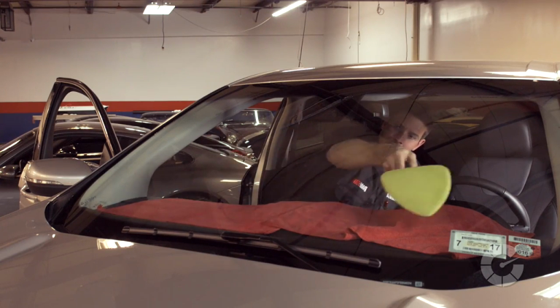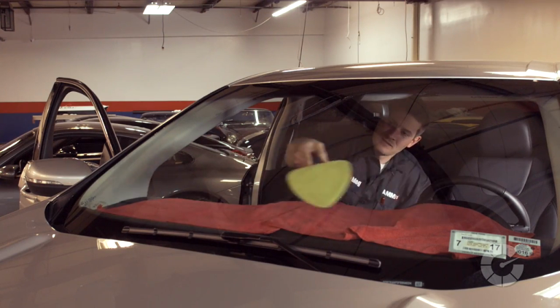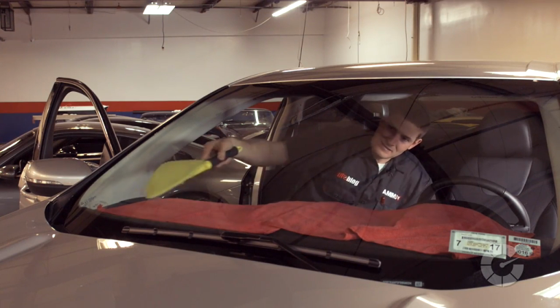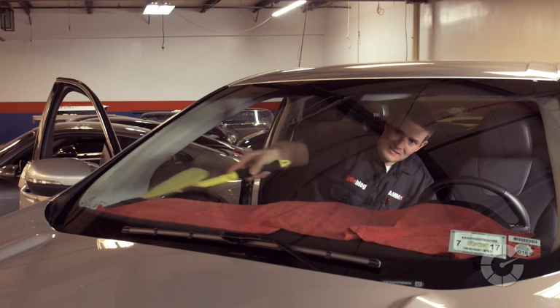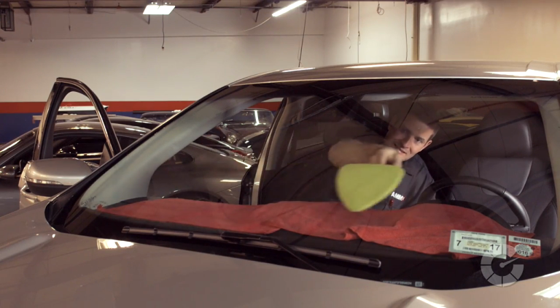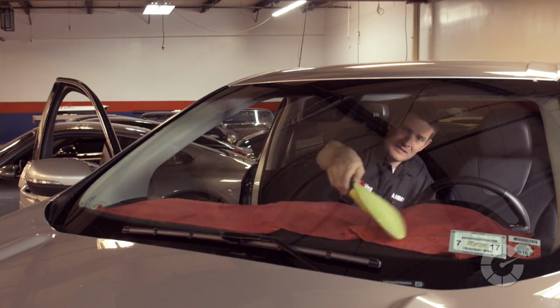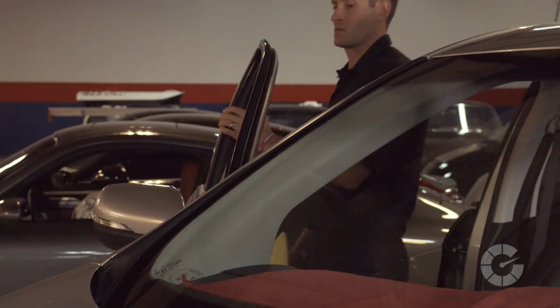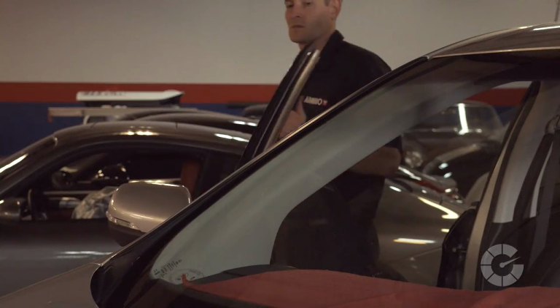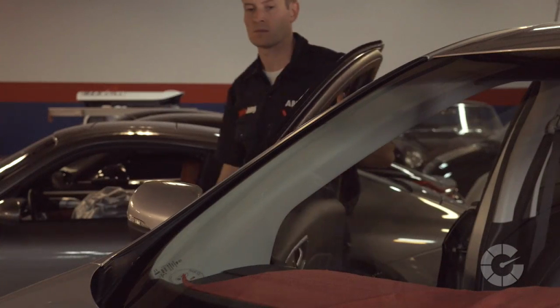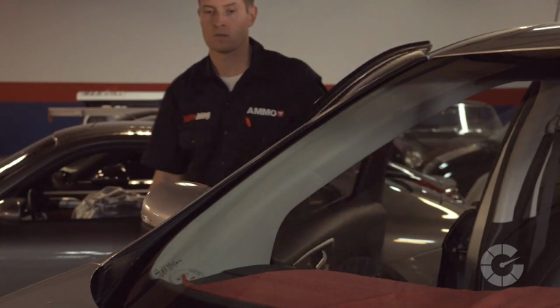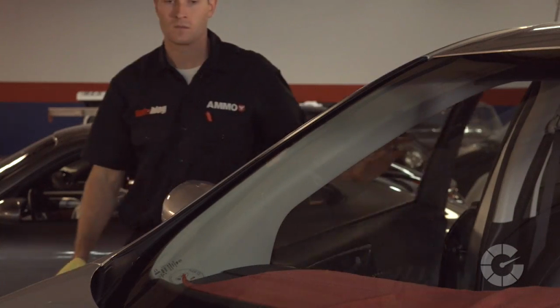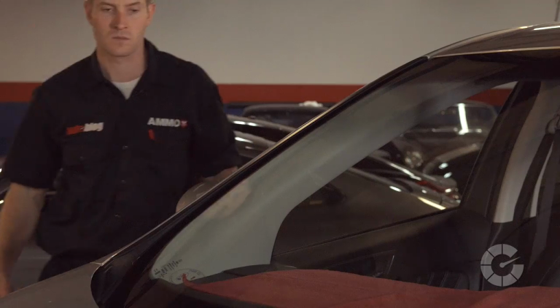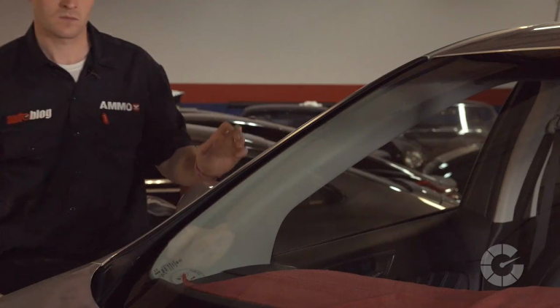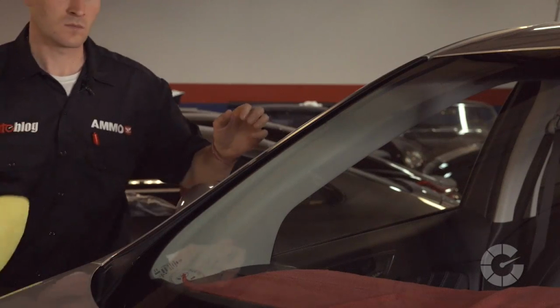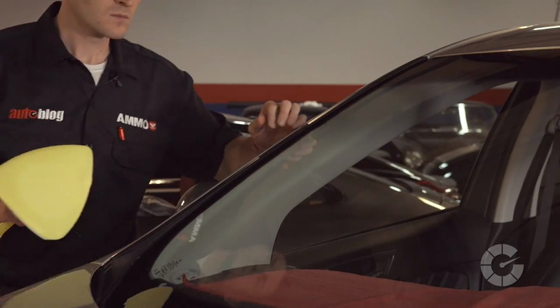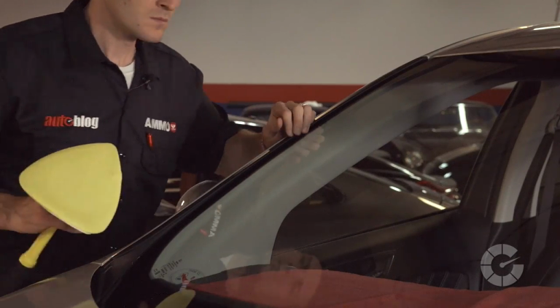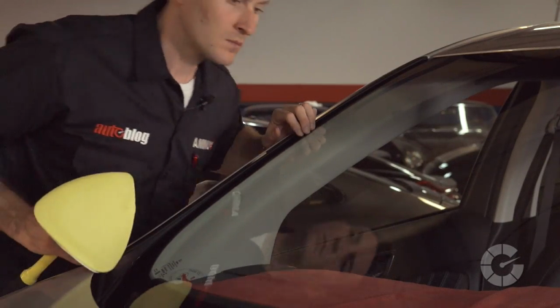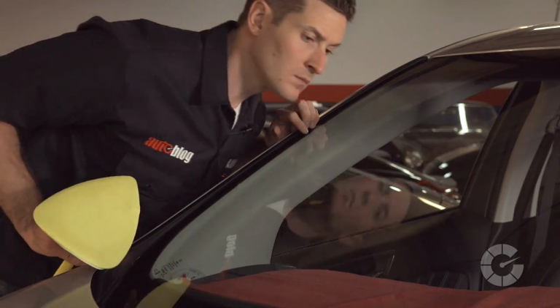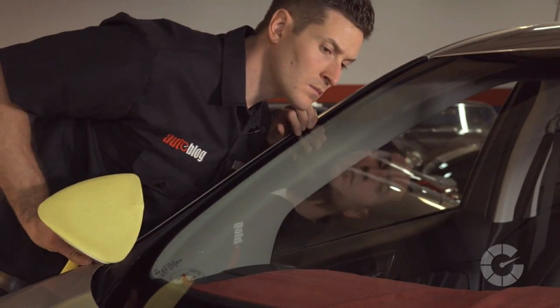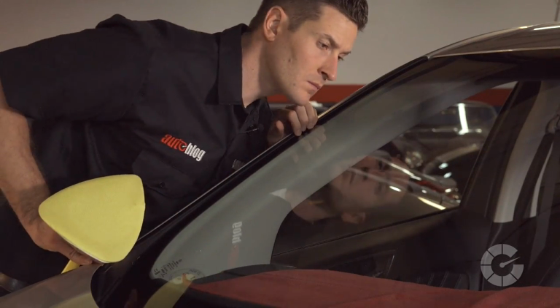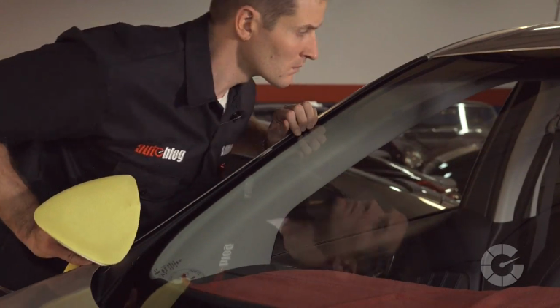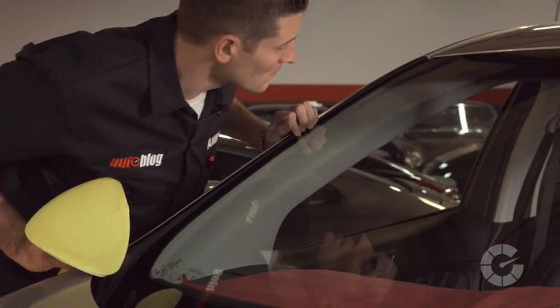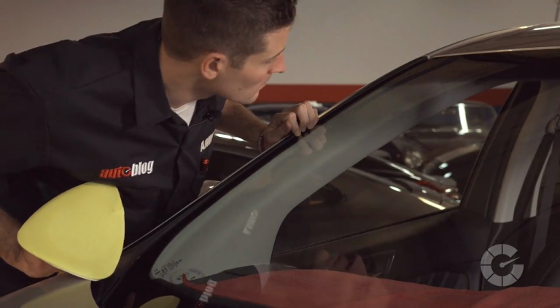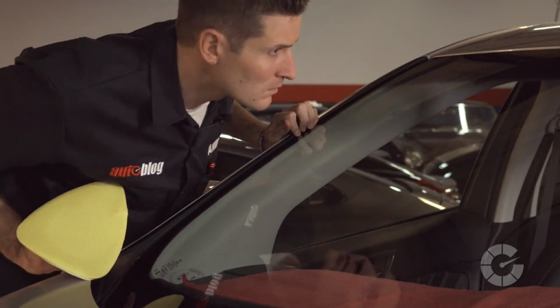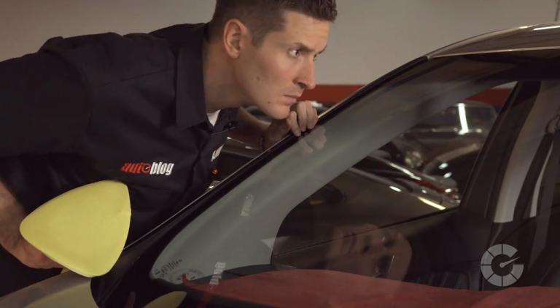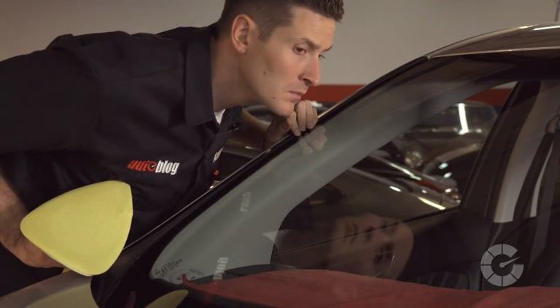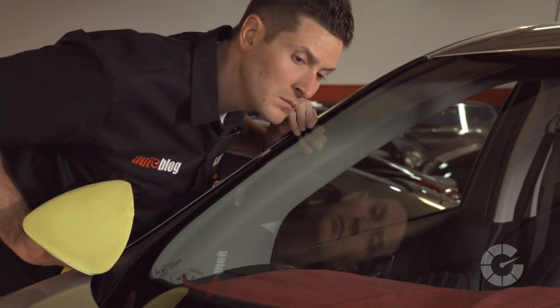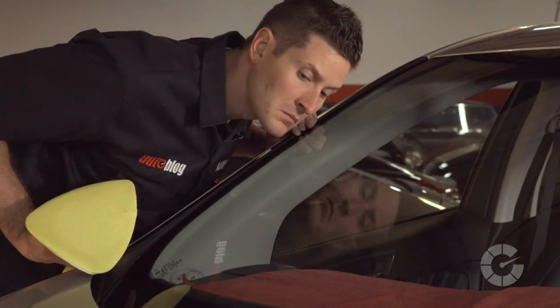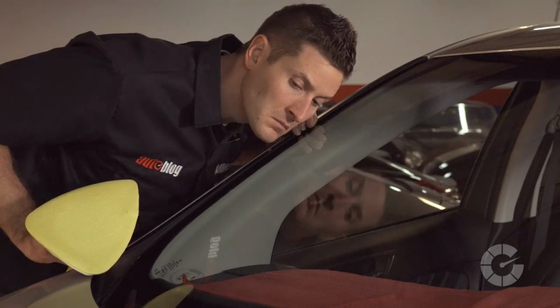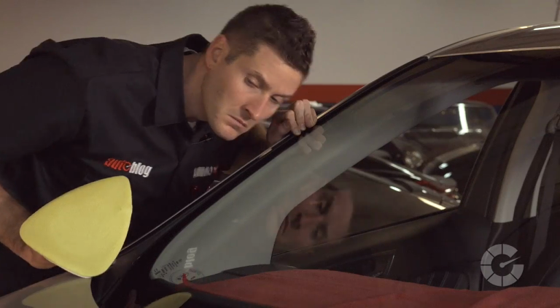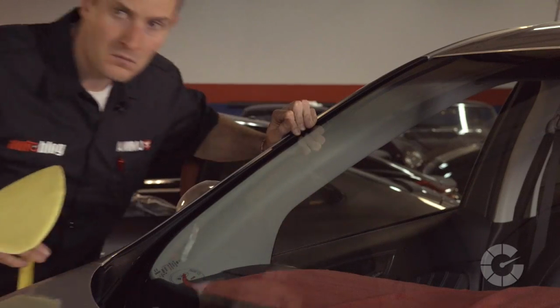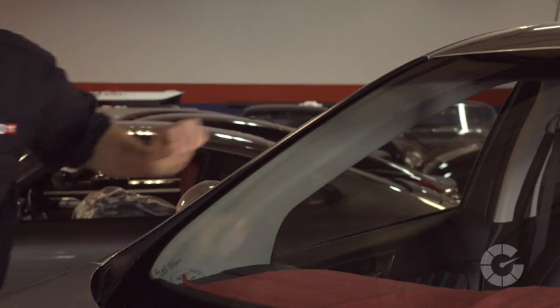Whatever method you use, afterwards be sure to stand outside and look through the windshield to find any areas you may have missed. And trust me, everyone misses a spot, so double check your work.